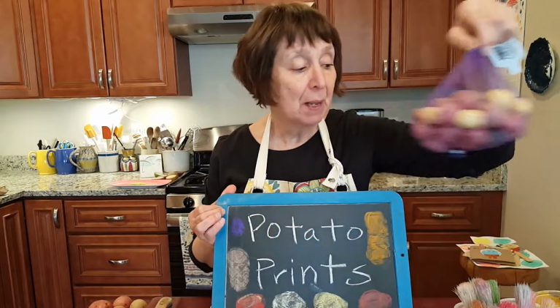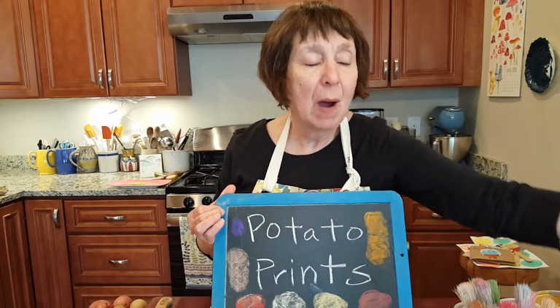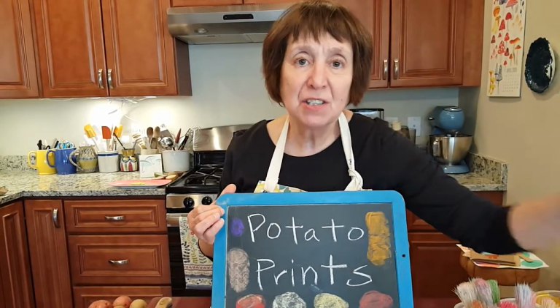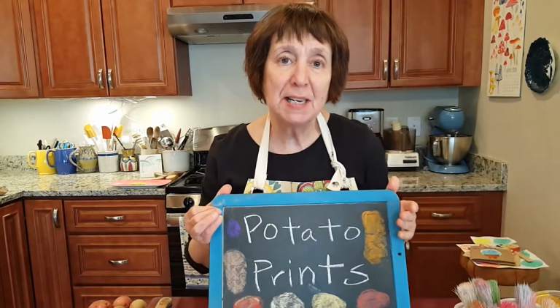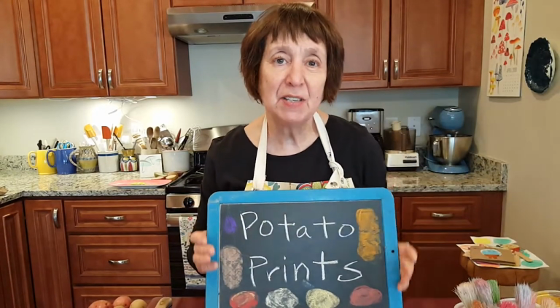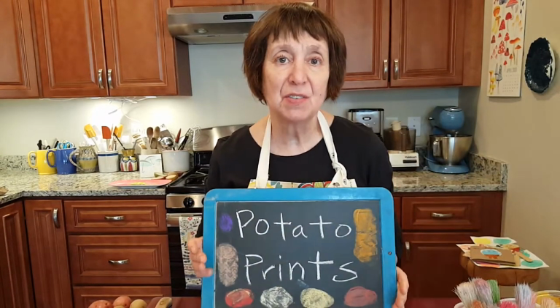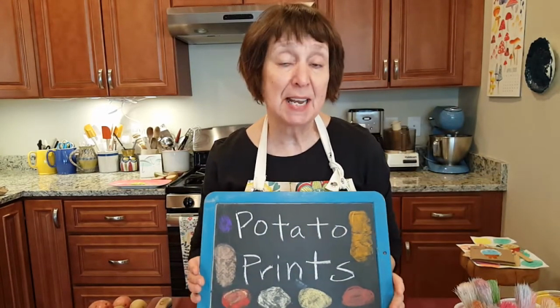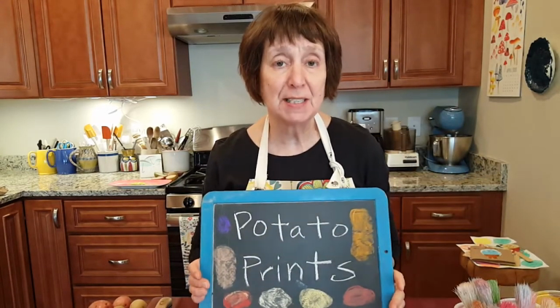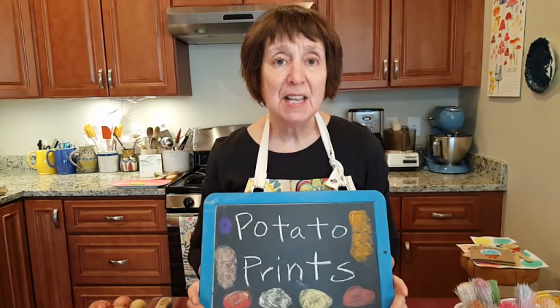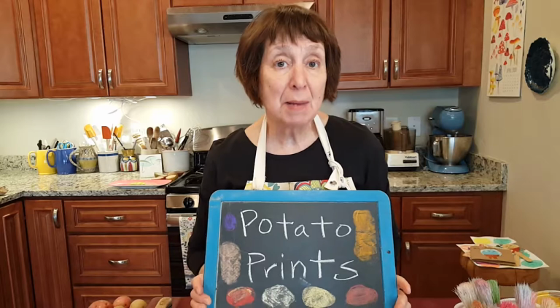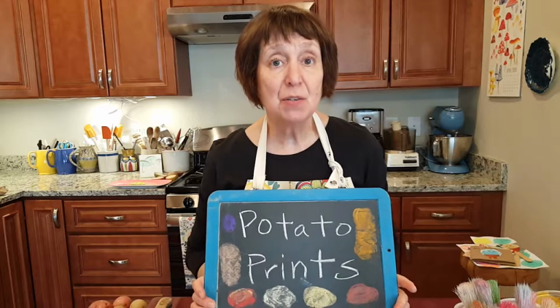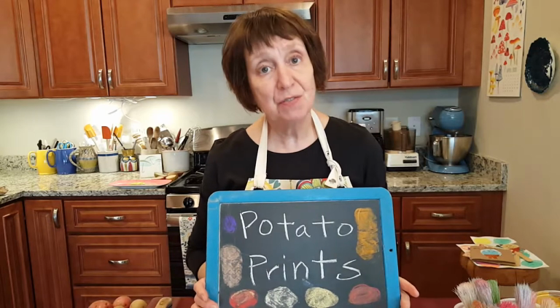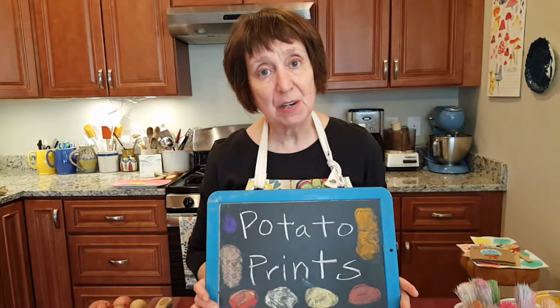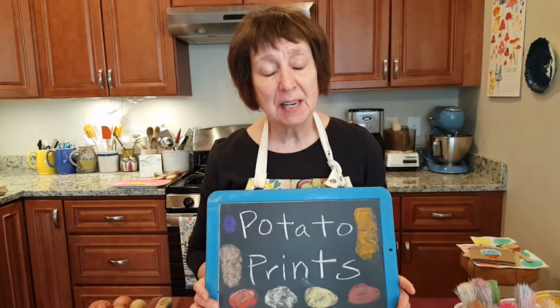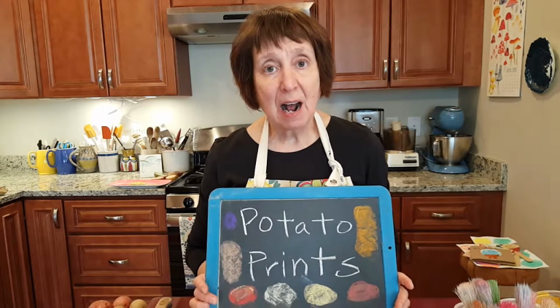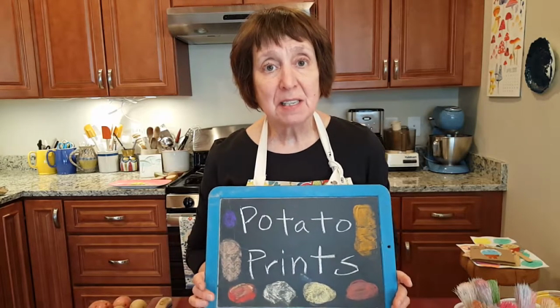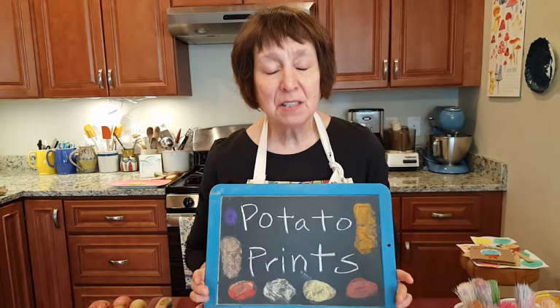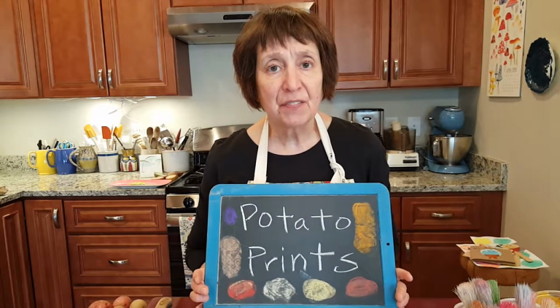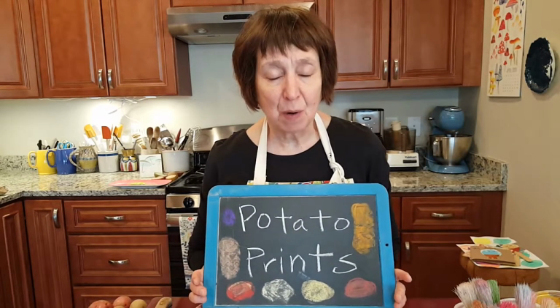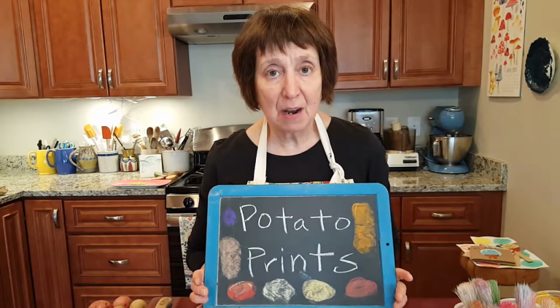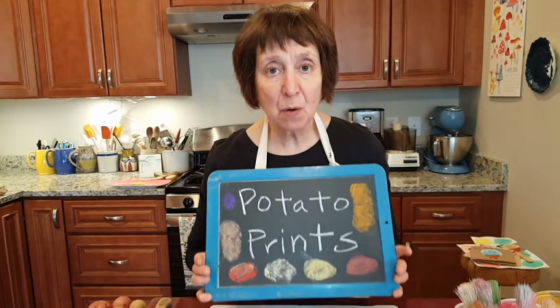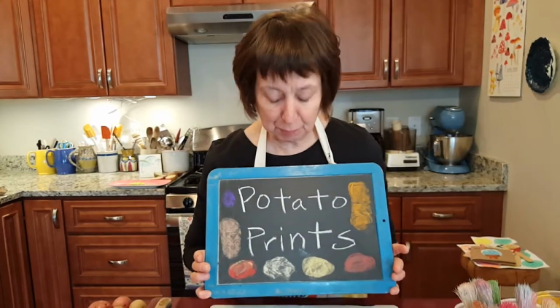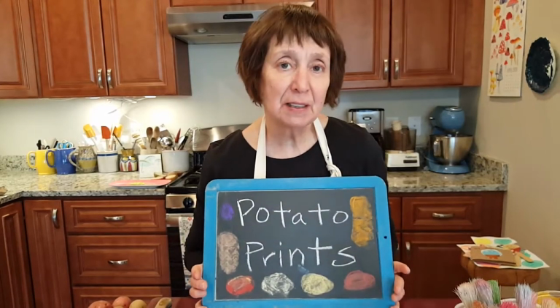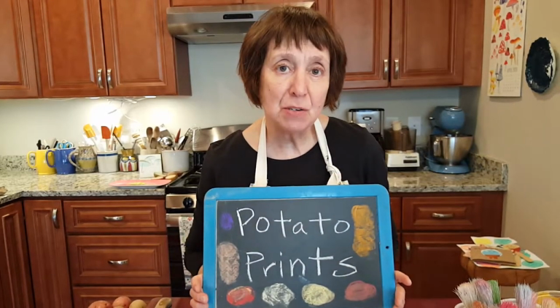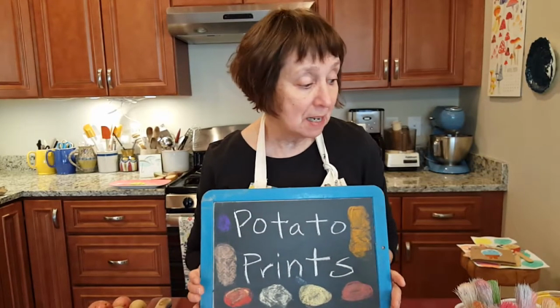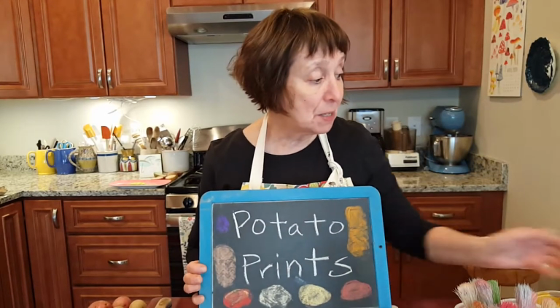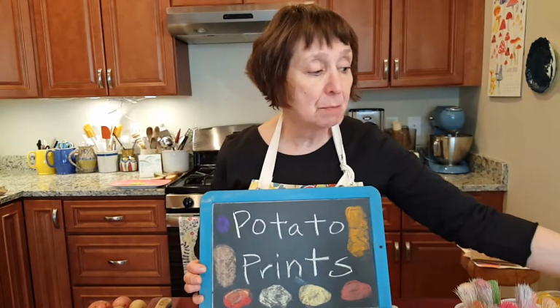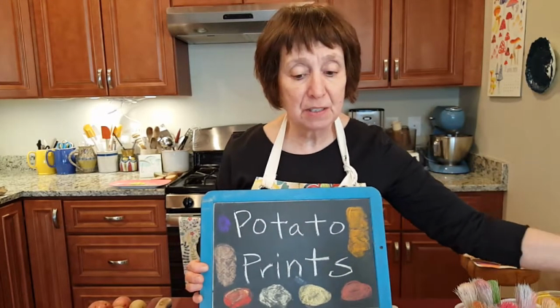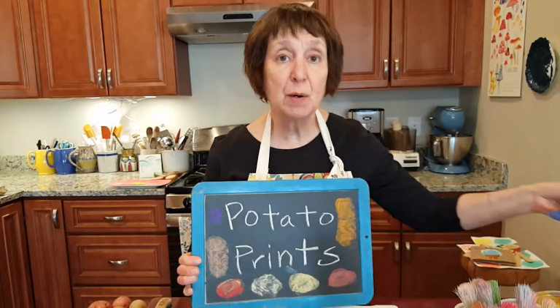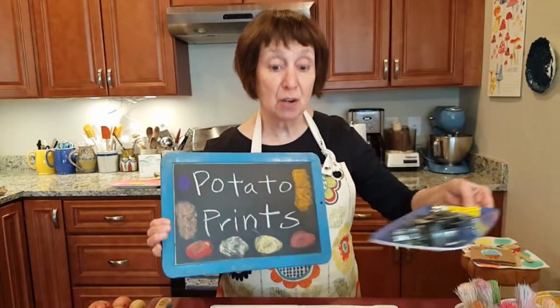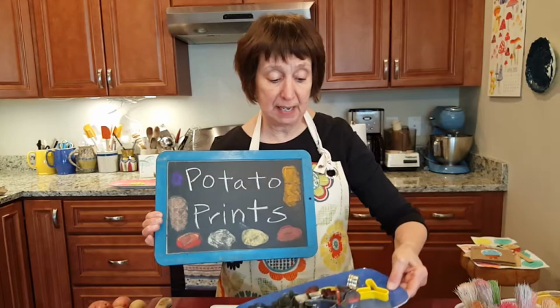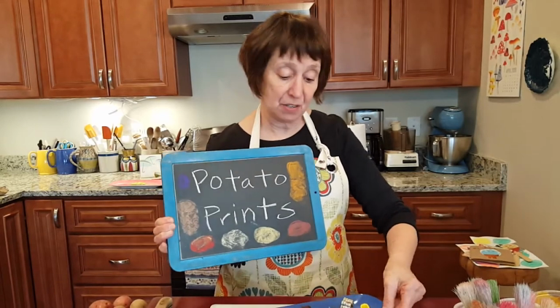I had so many activities for potato prints that I'm actually doing two videos on it. This is the first one, and we're going to specifically be doing potato prints with cookie cutters.